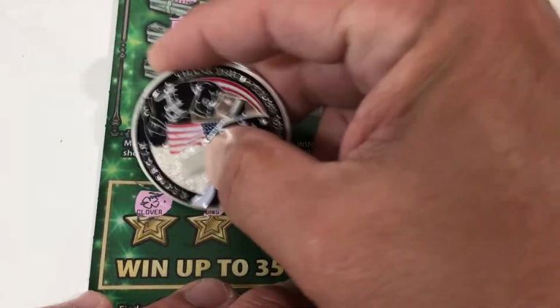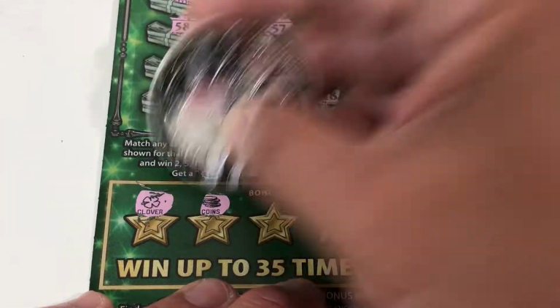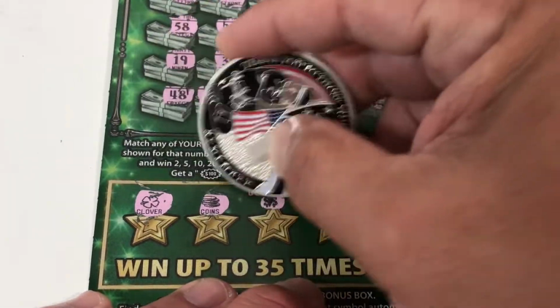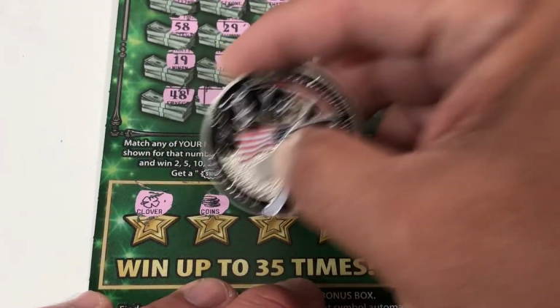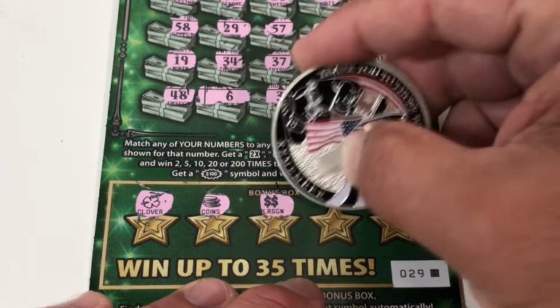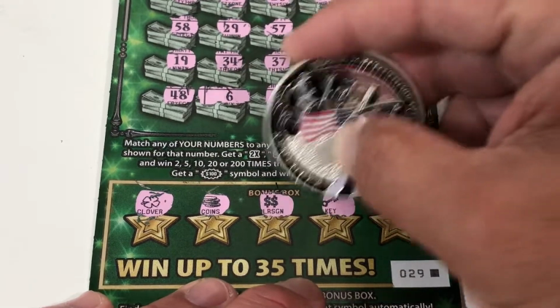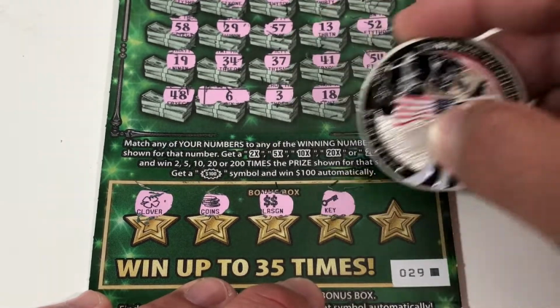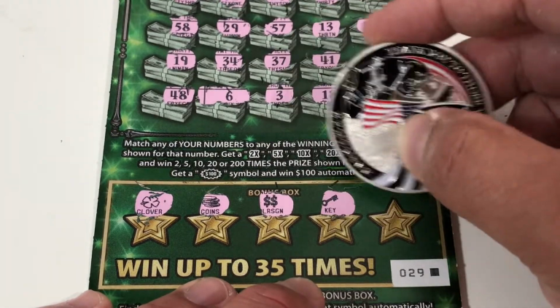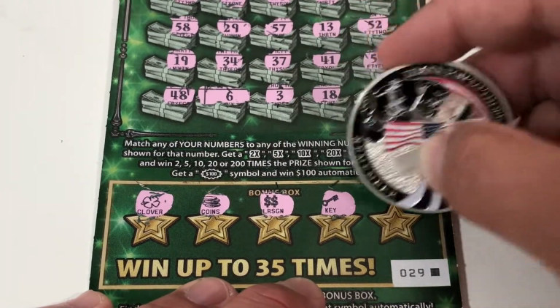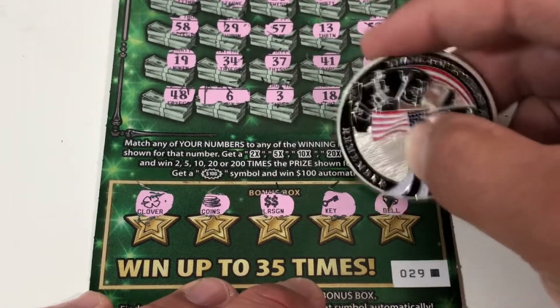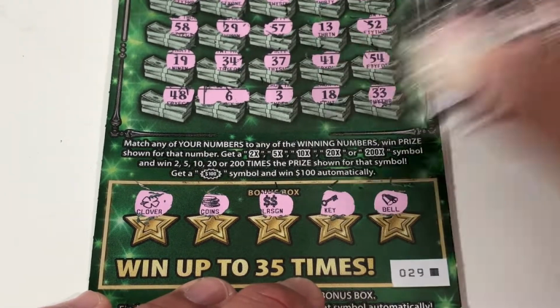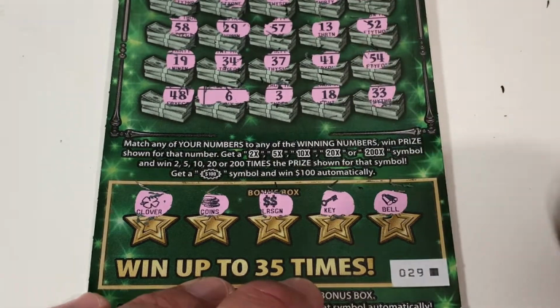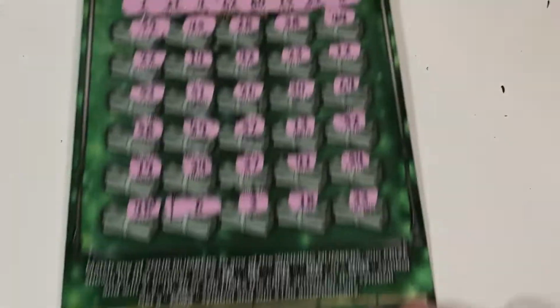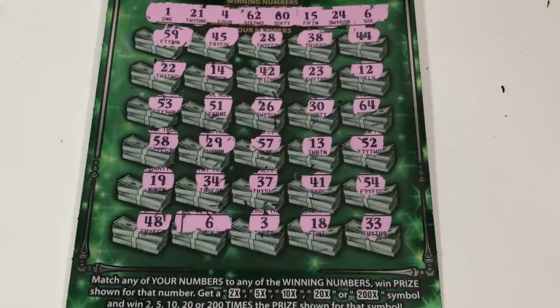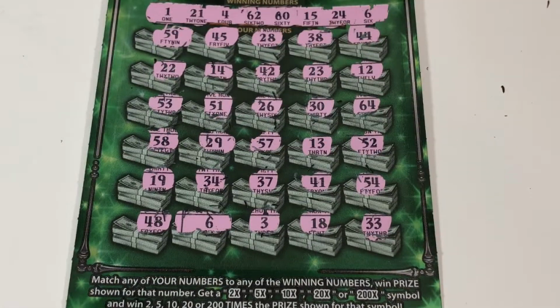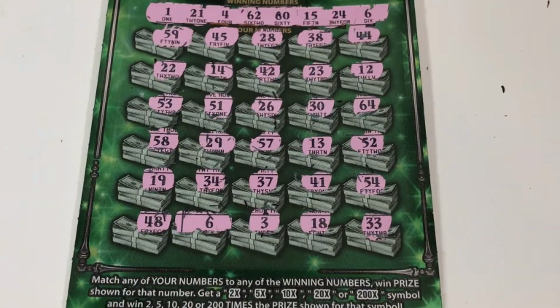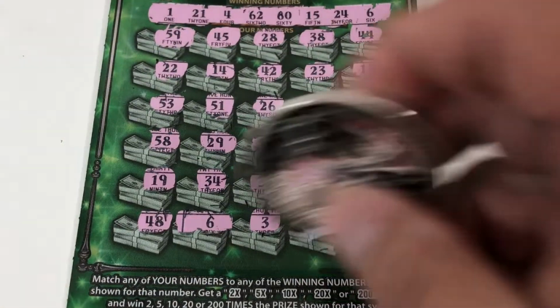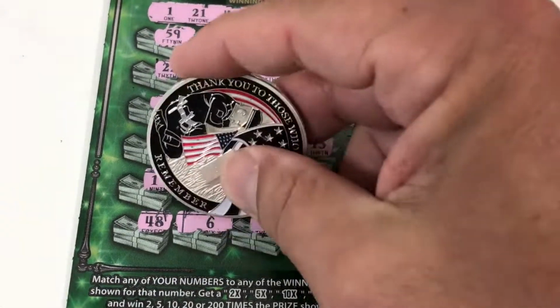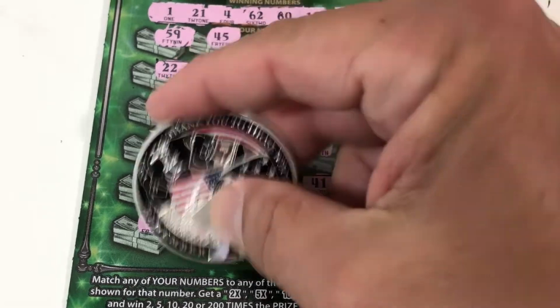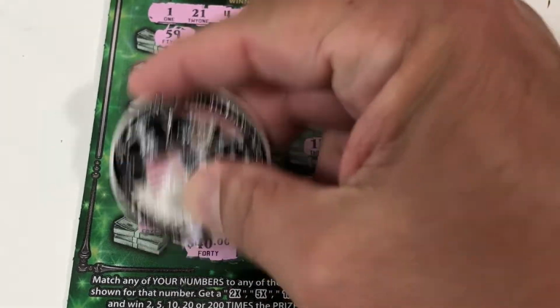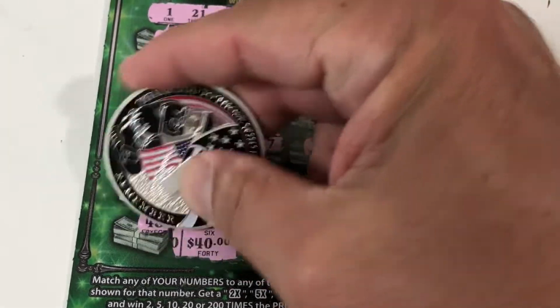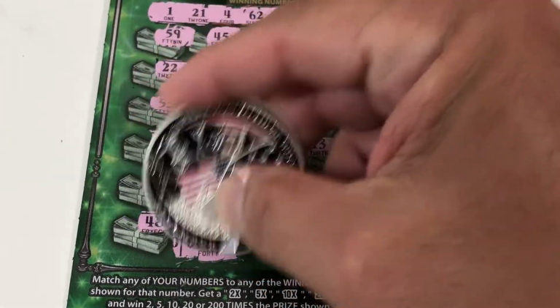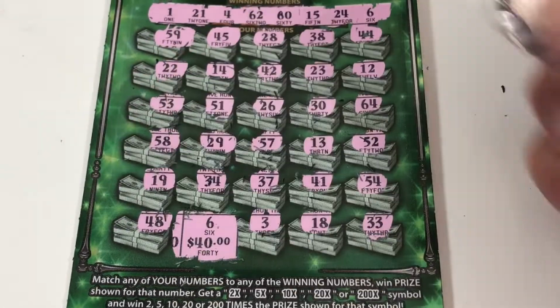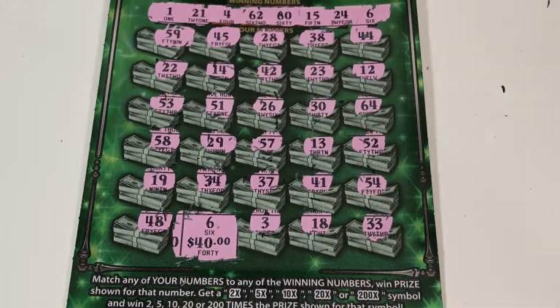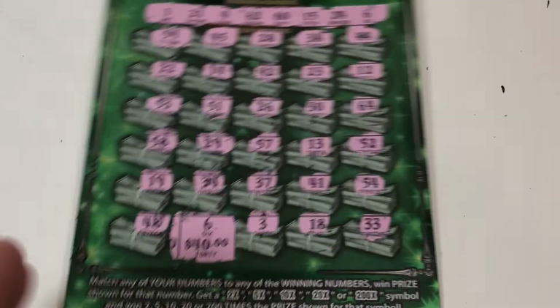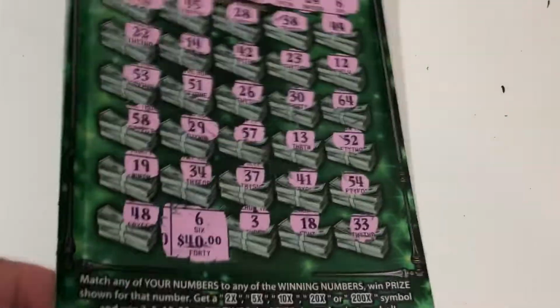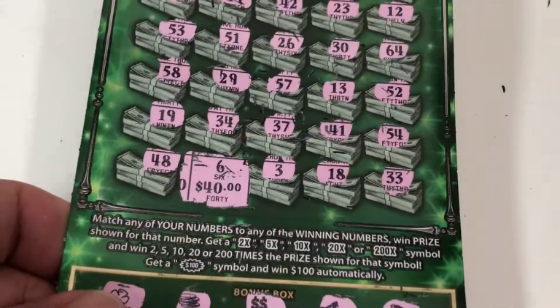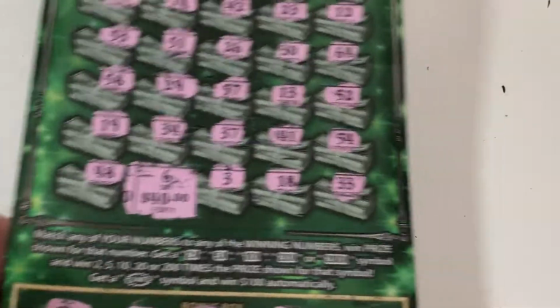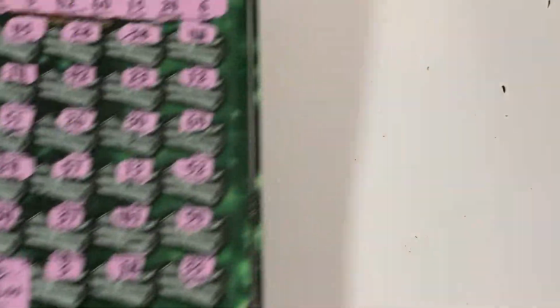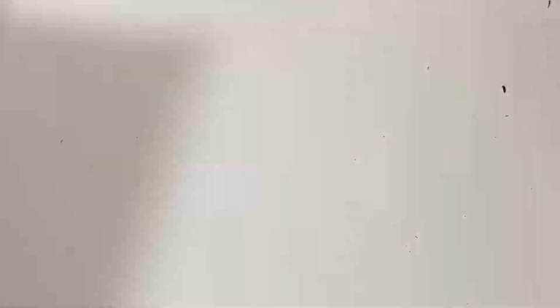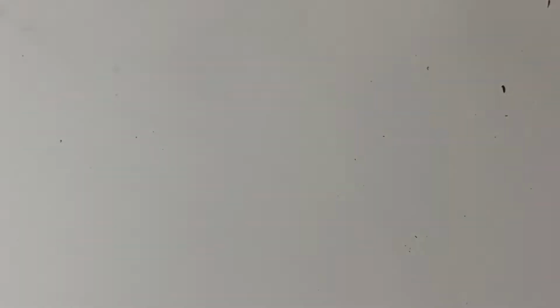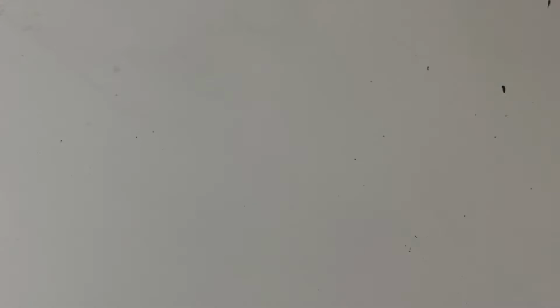Let's check the bonus: clover, coins, dollar symbol, key, bell. 39 — single match on 6: 40 bucks! Alright, so we're at $90 back so far out of $100.